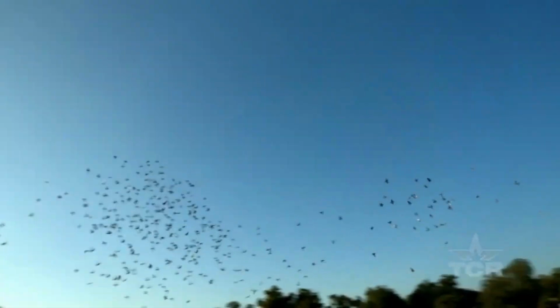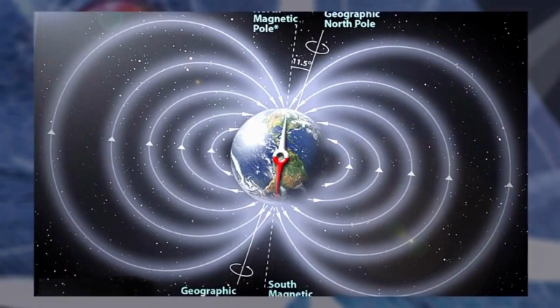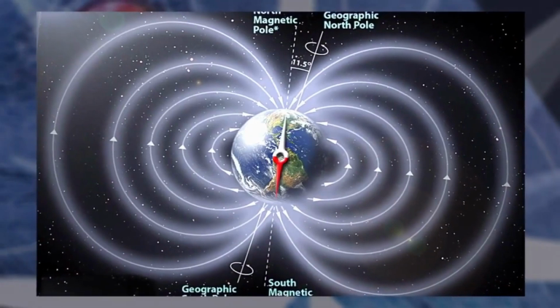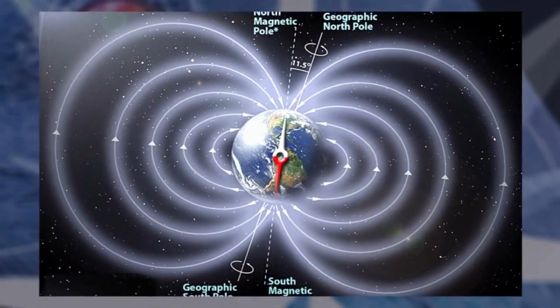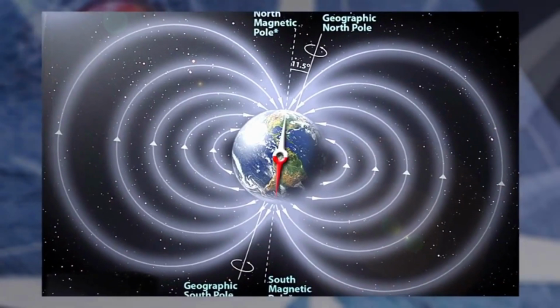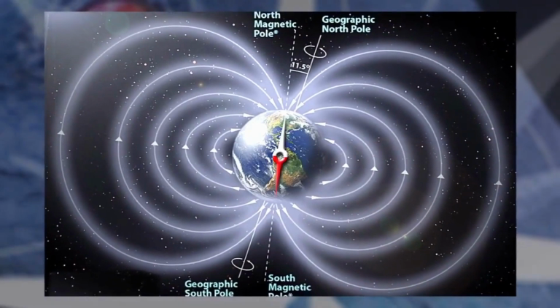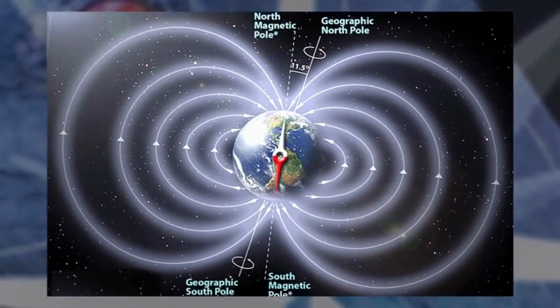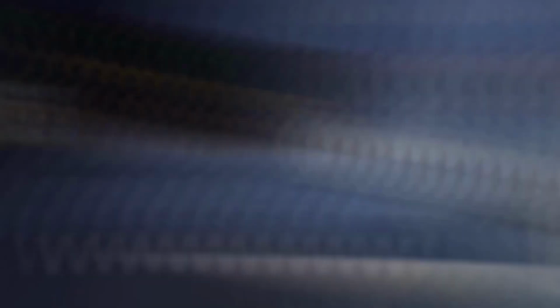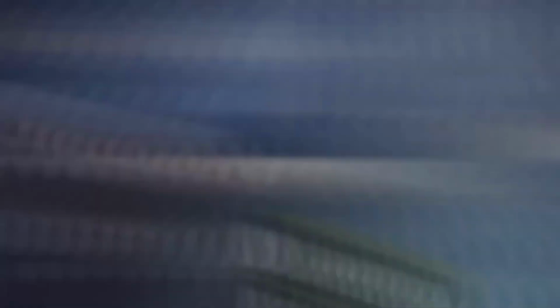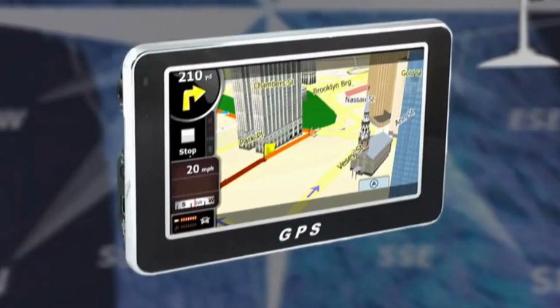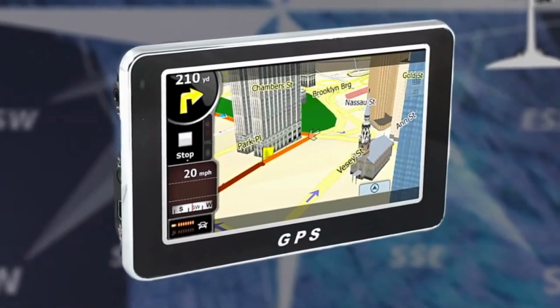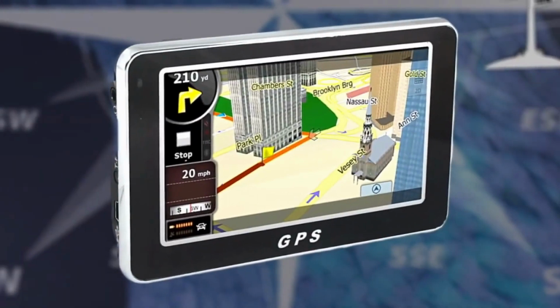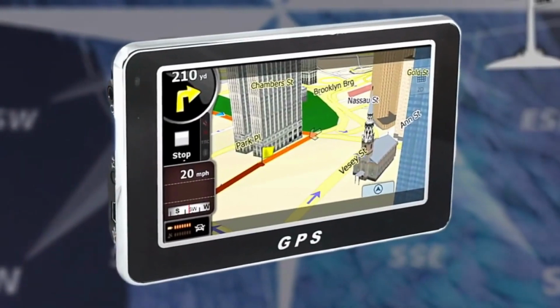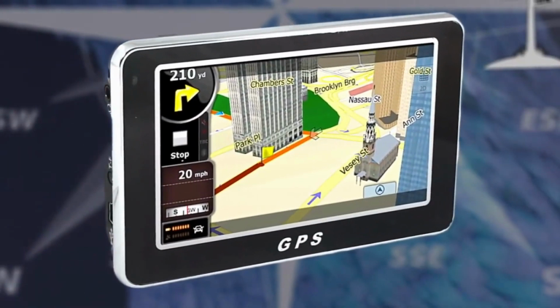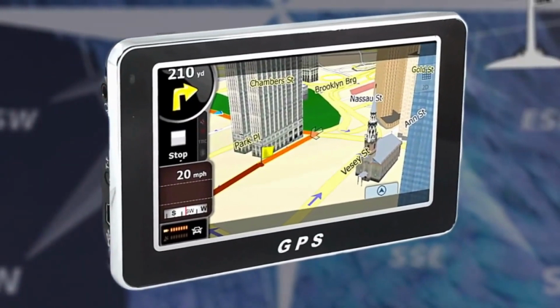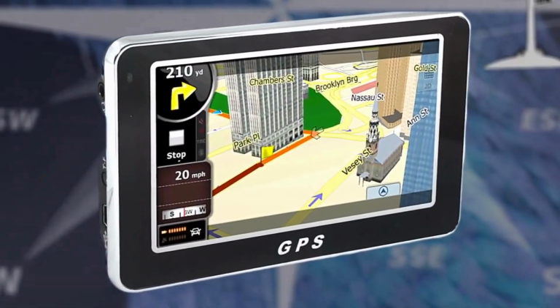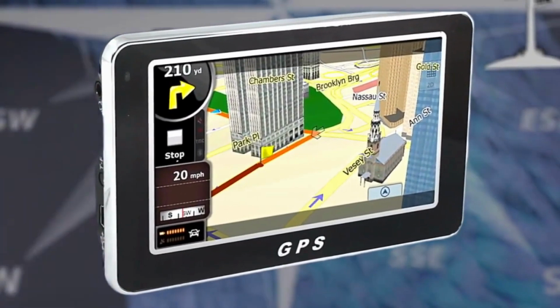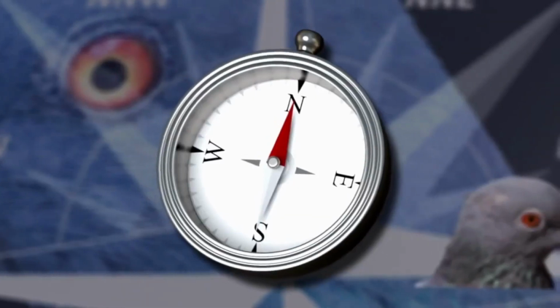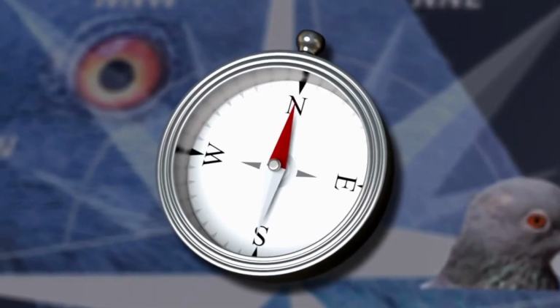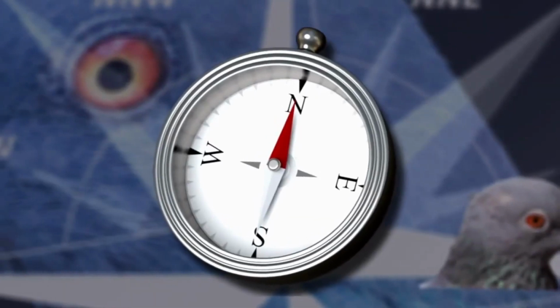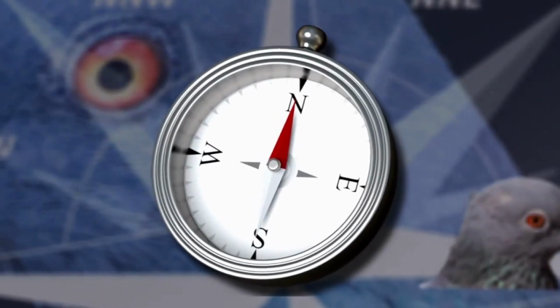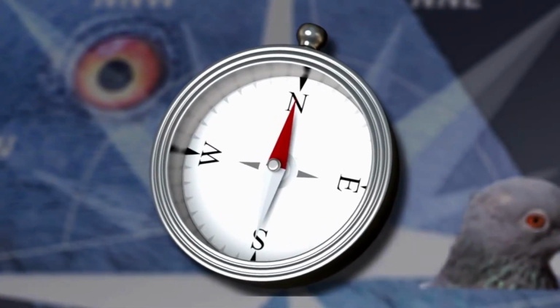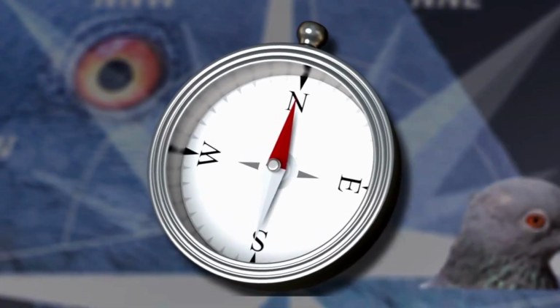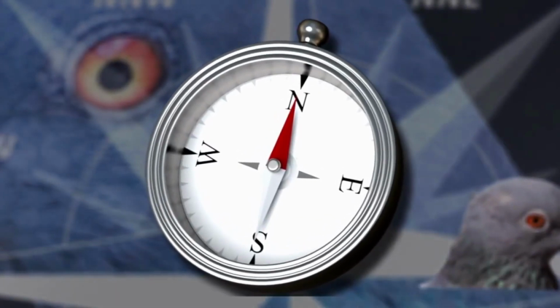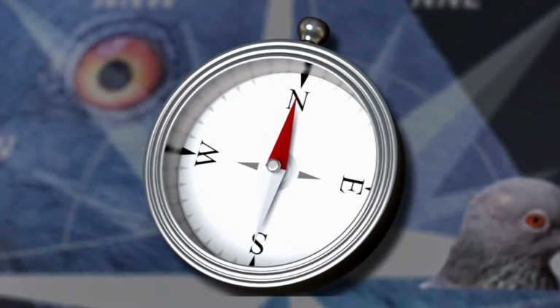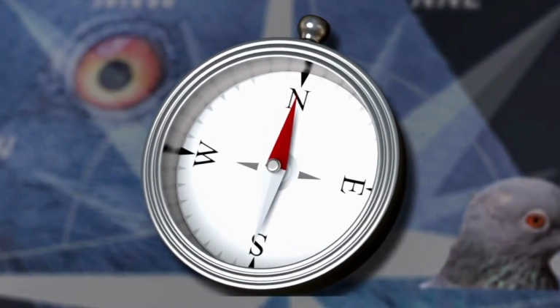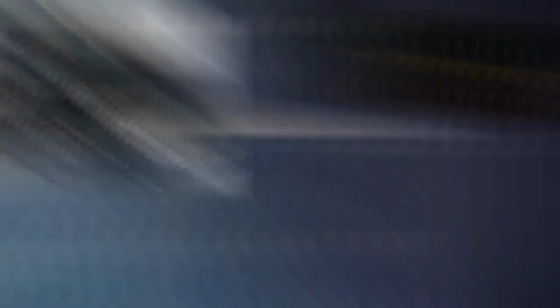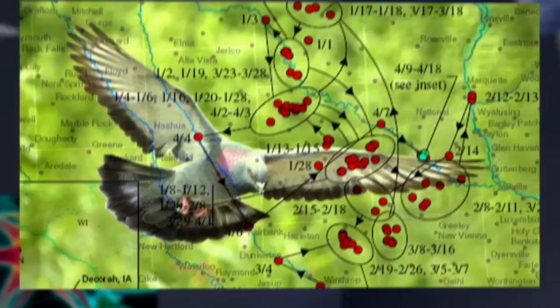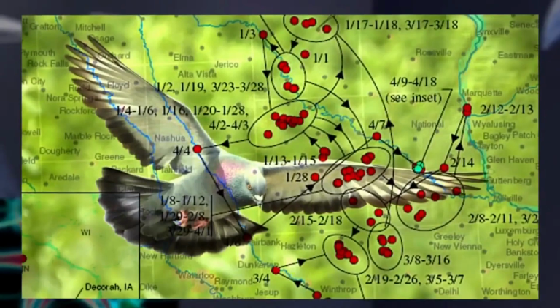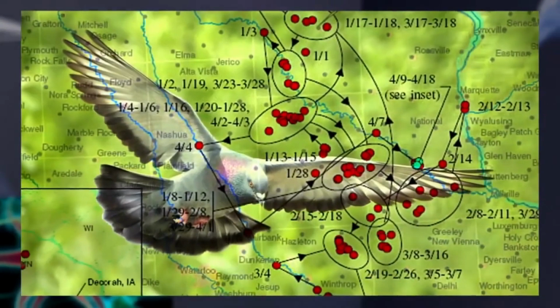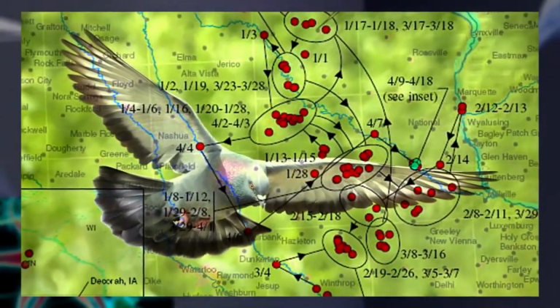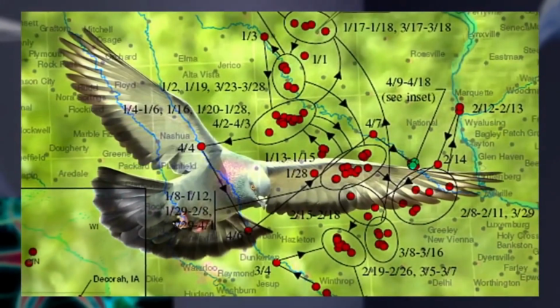Racing pigeons have a large visual field that allows them to see objects in front, below, and even behind them while they're flying. This helps them avoid obstacles and stay on course.